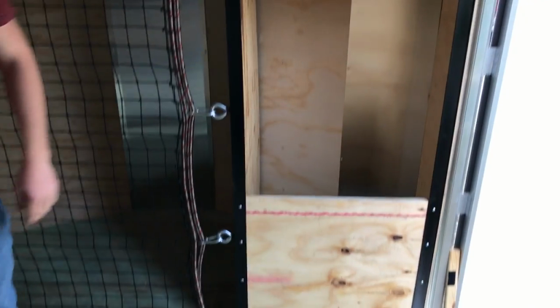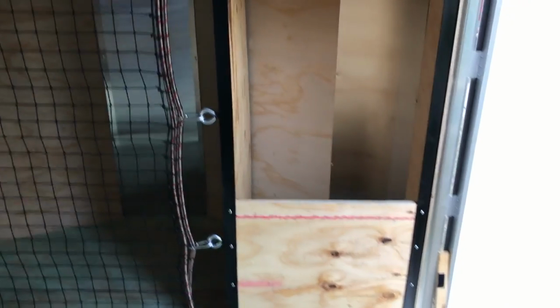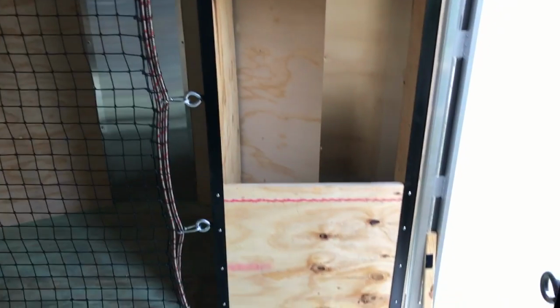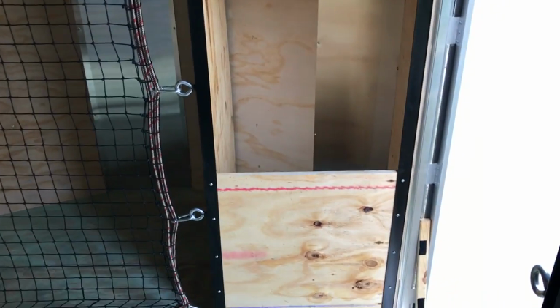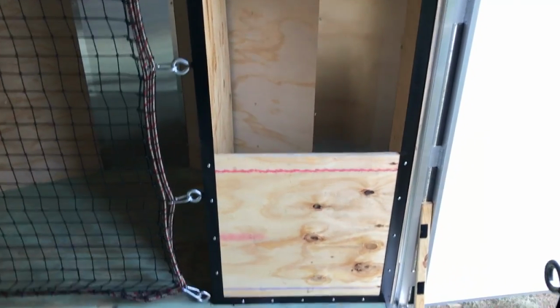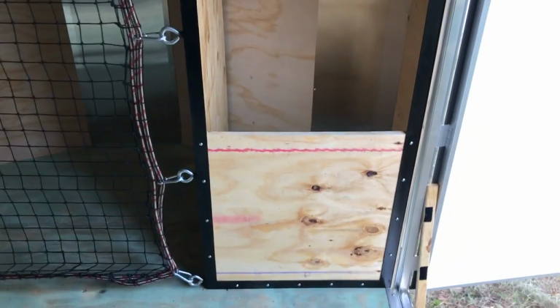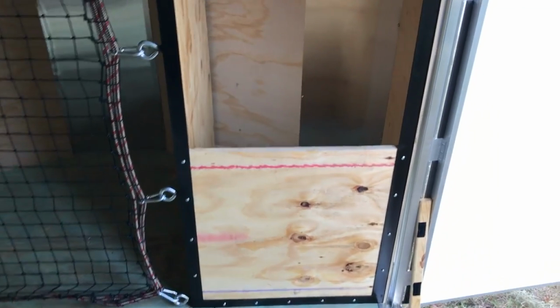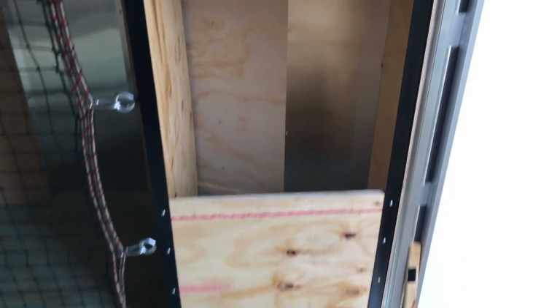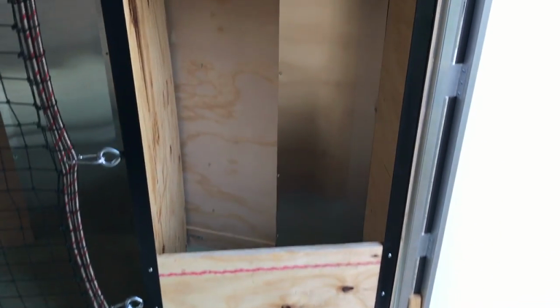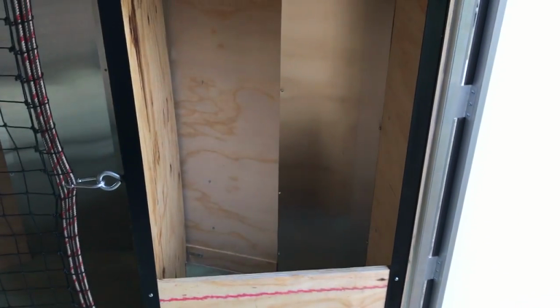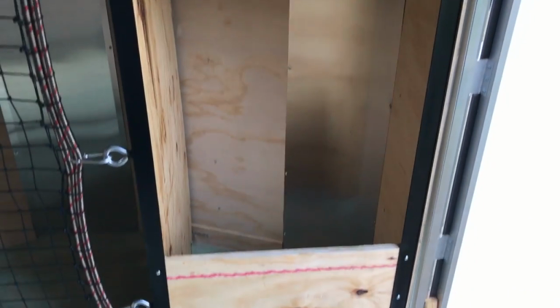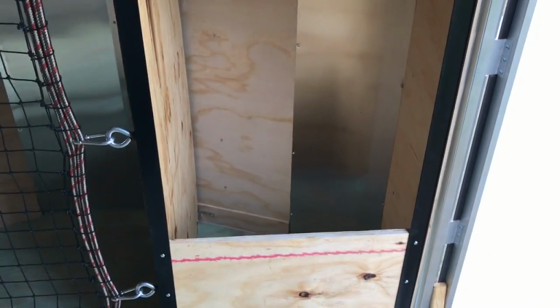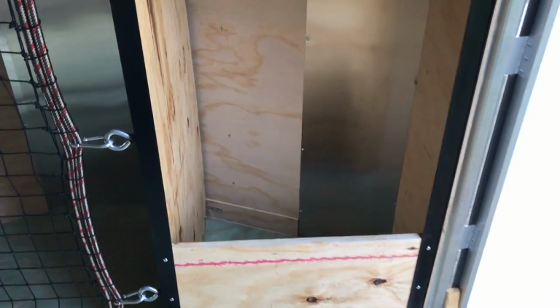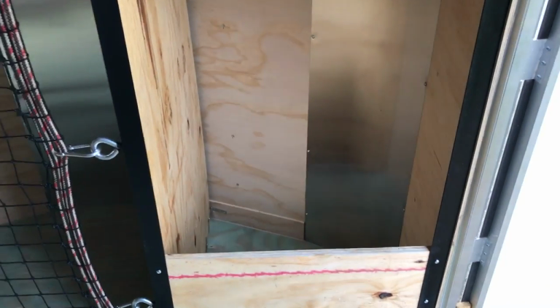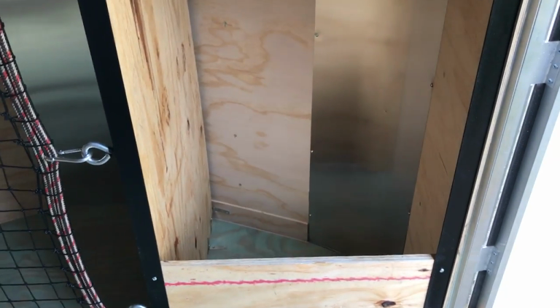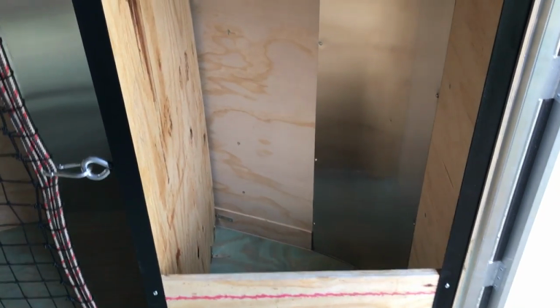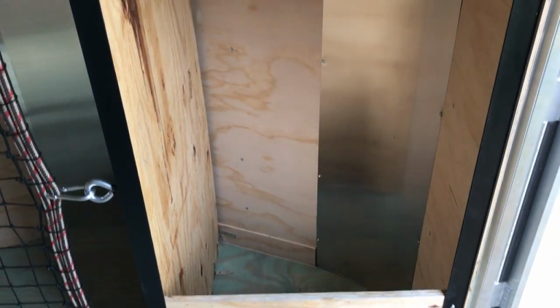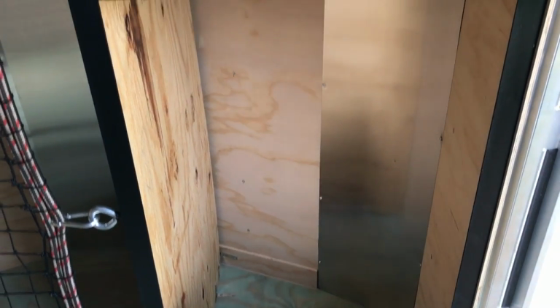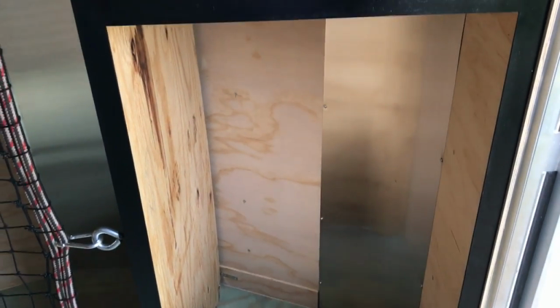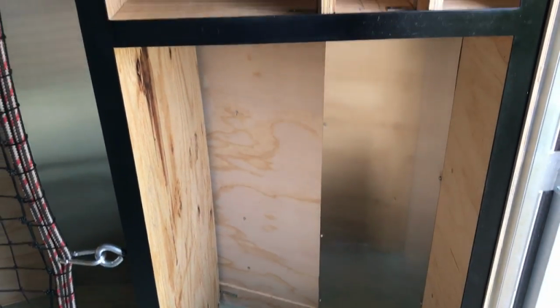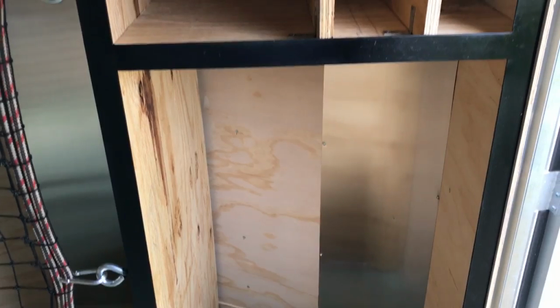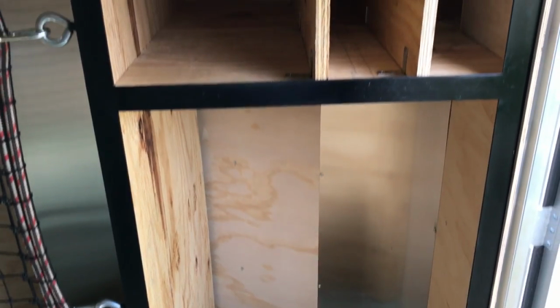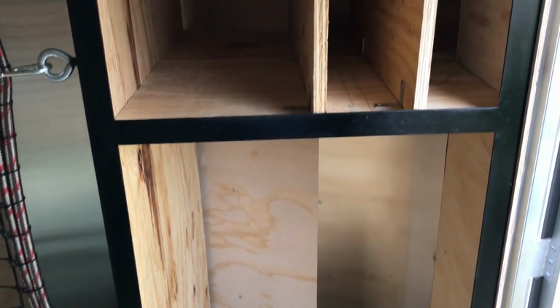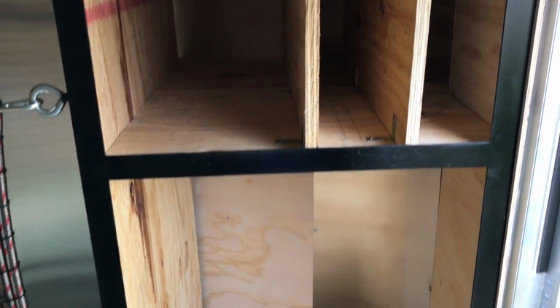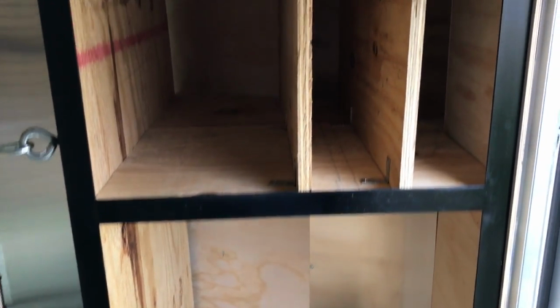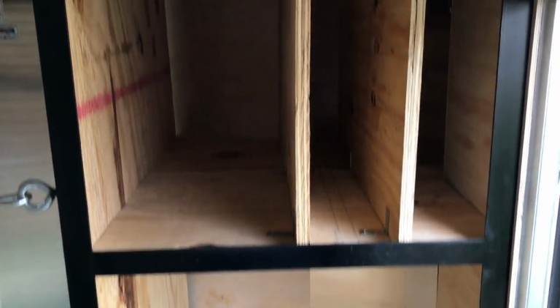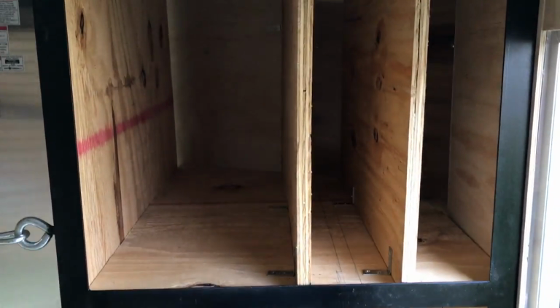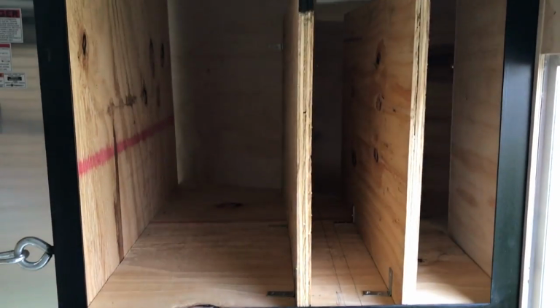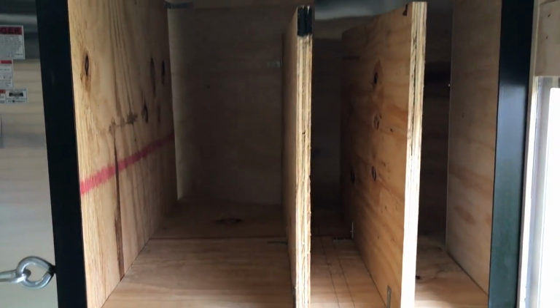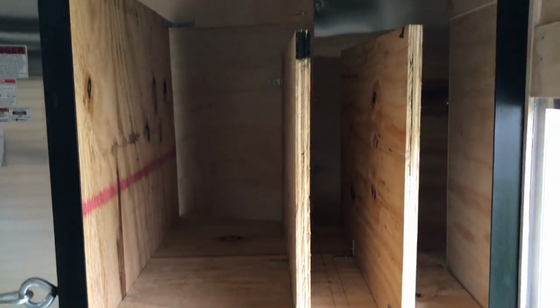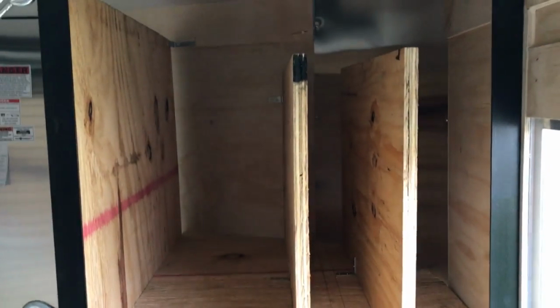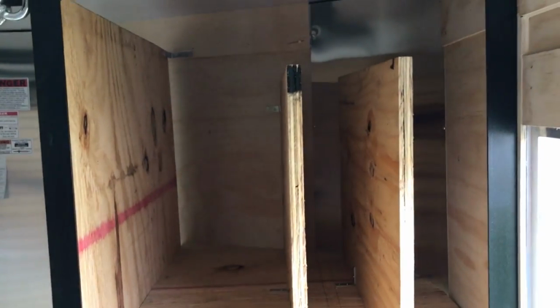Now we have right here just a cubby where they're going to put some stakes for their events — stakes they drive signs into the ground with — and then the signs themselves will actually go up in here.